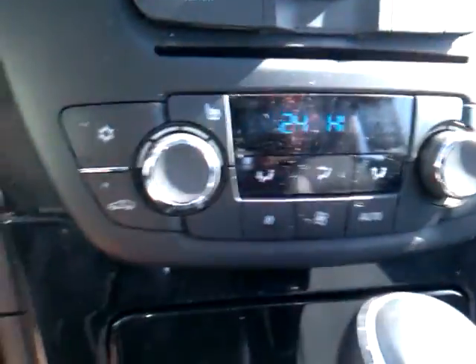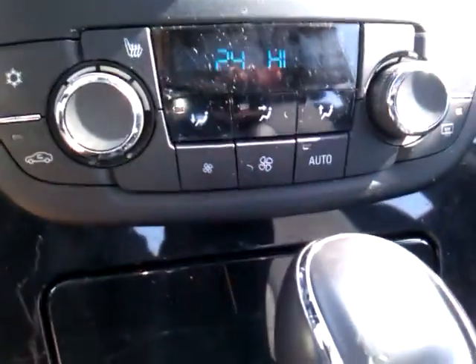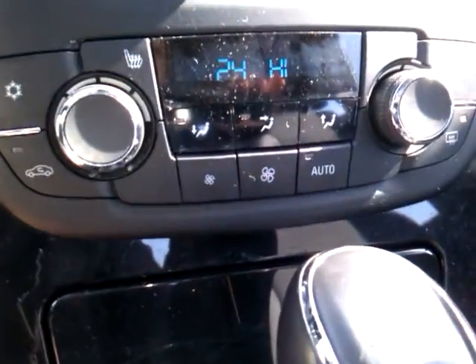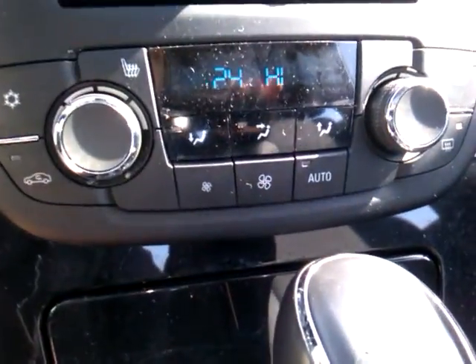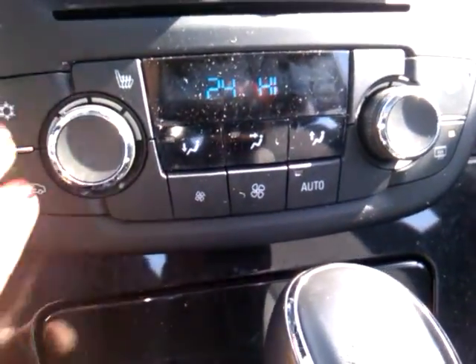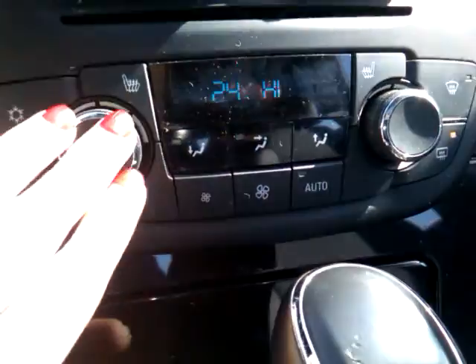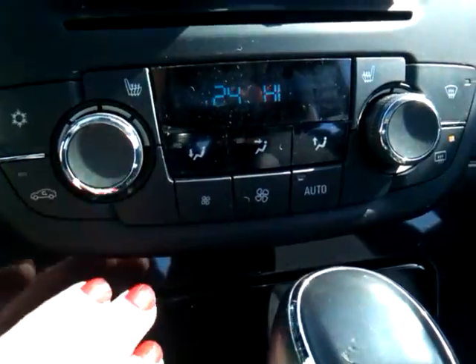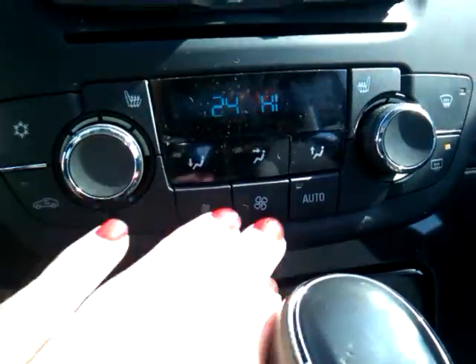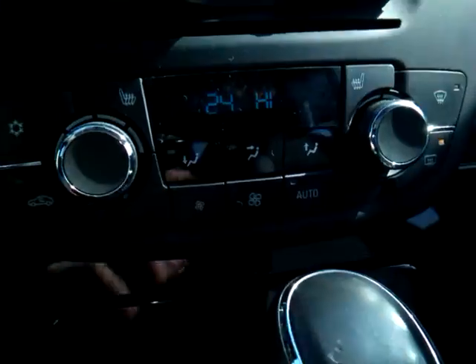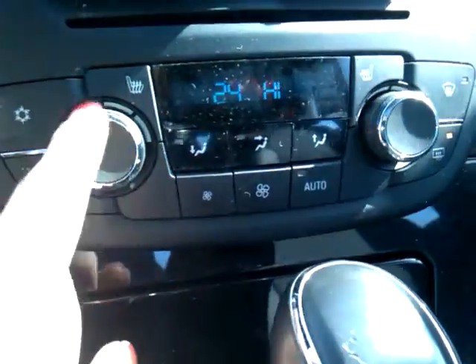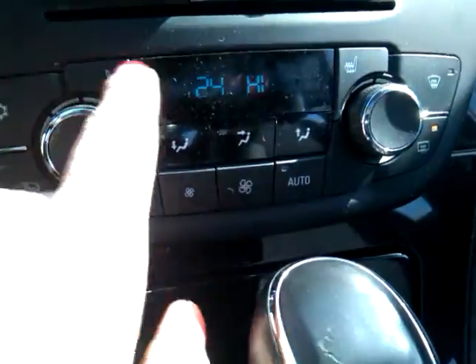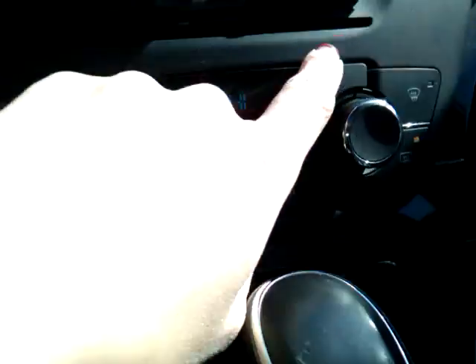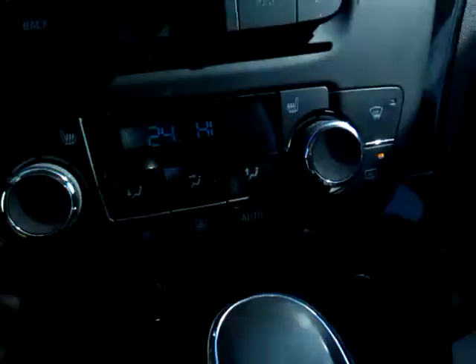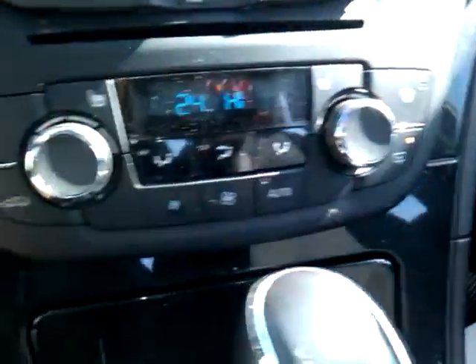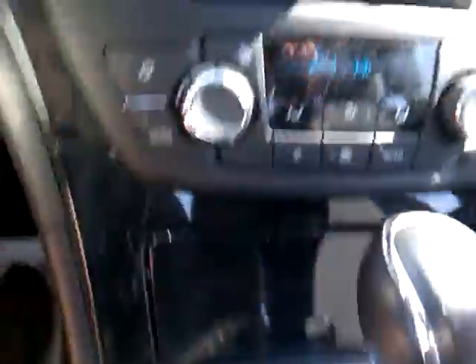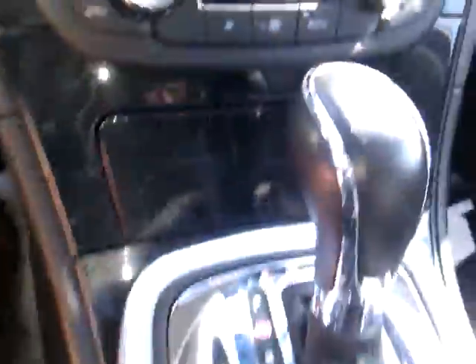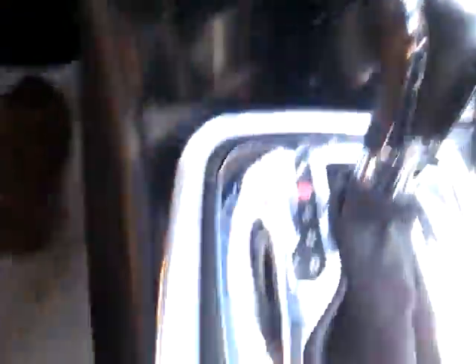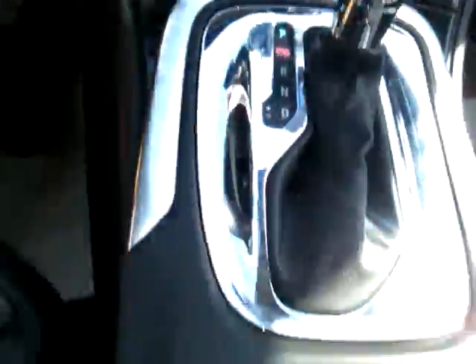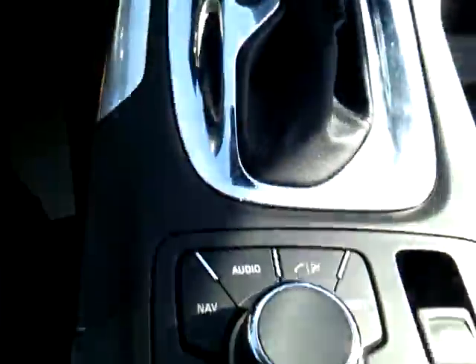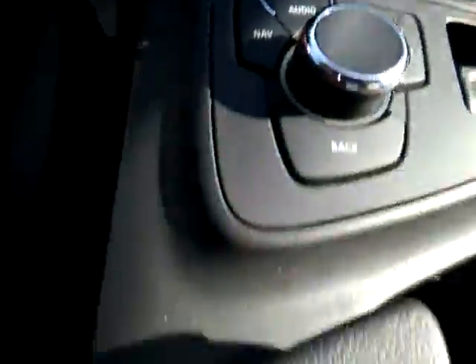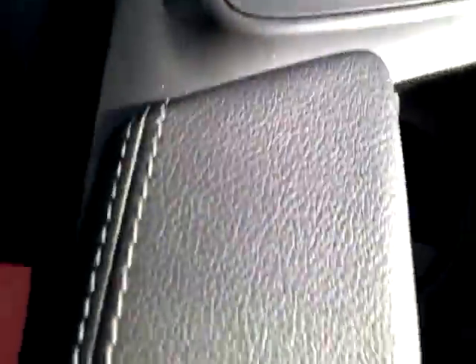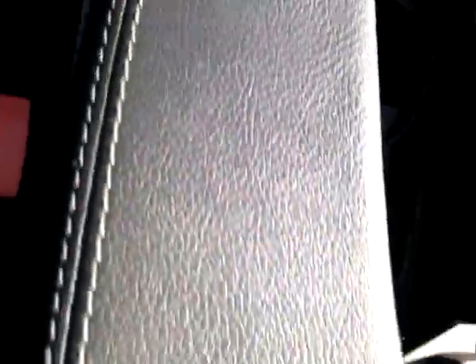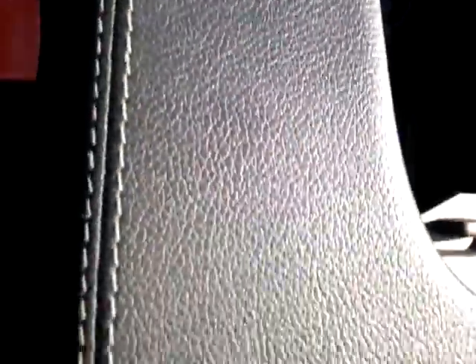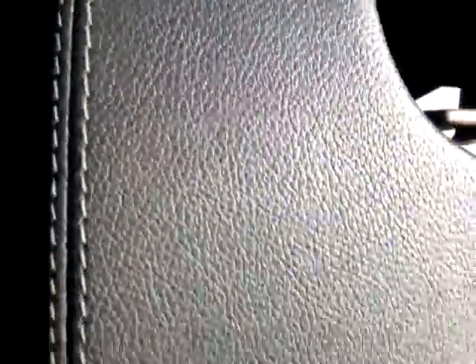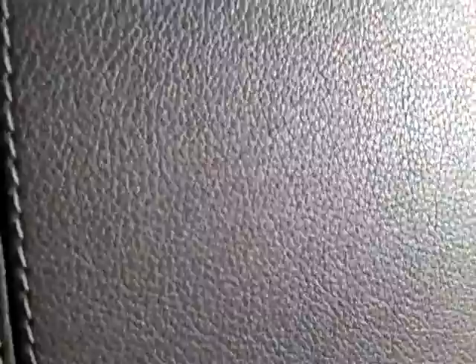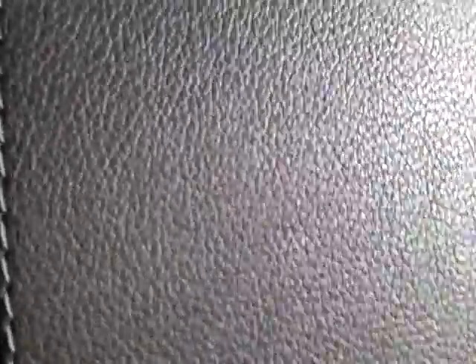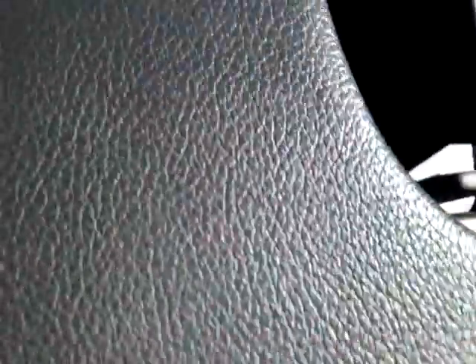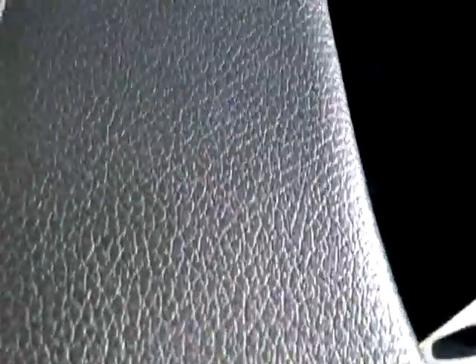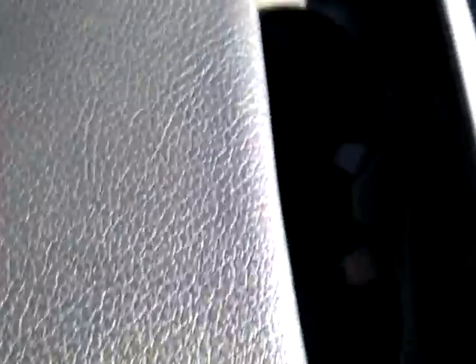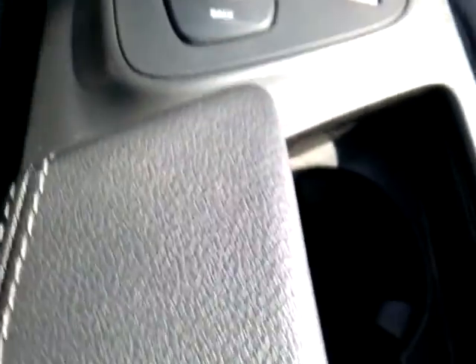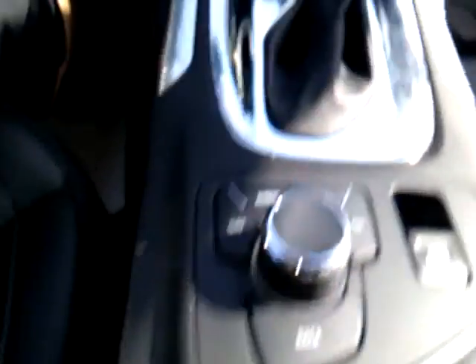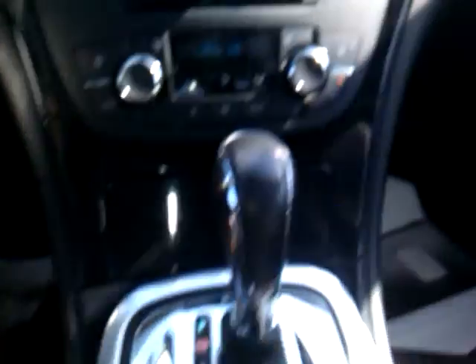And there are all your temperature controls right here for the driver and the passenger, as well as the heated seats. As you can see, we've got some nice center console storage space with the cup holders.